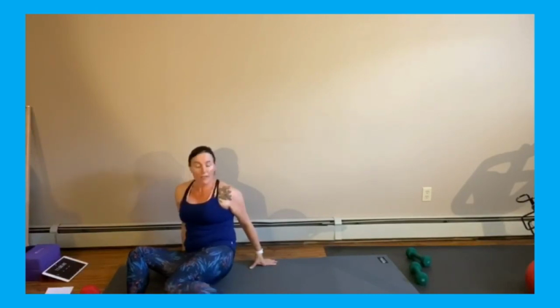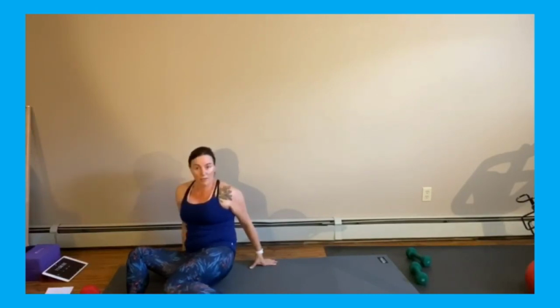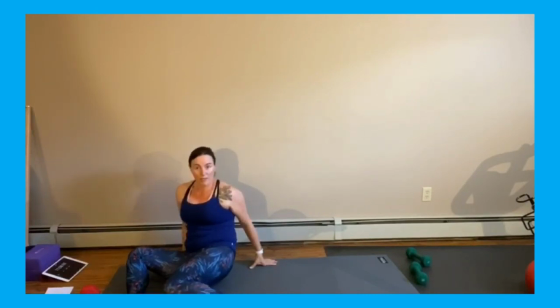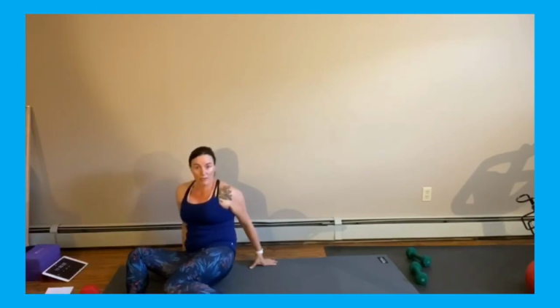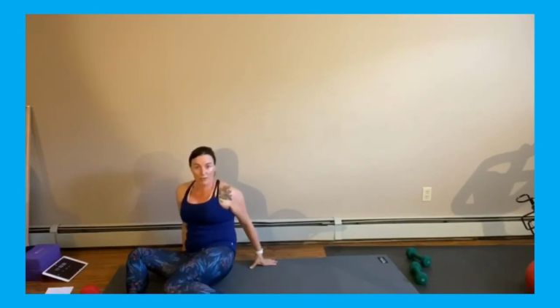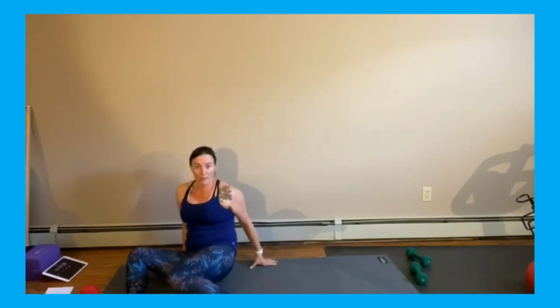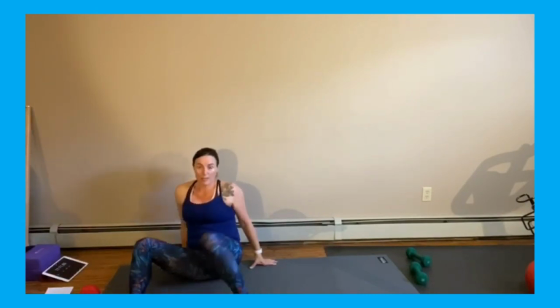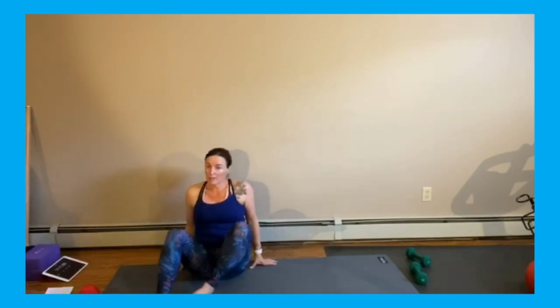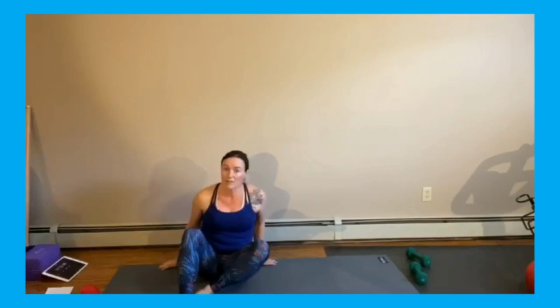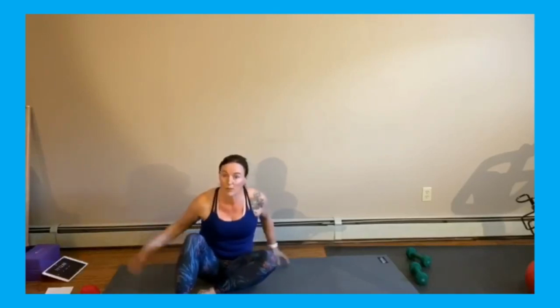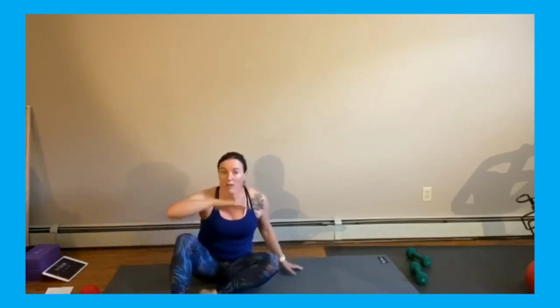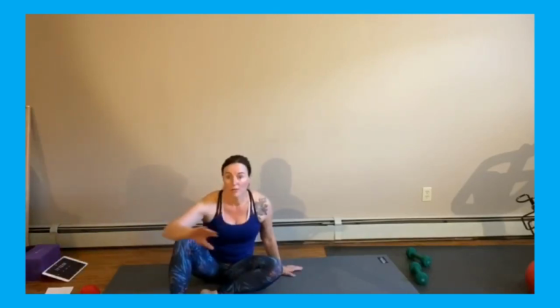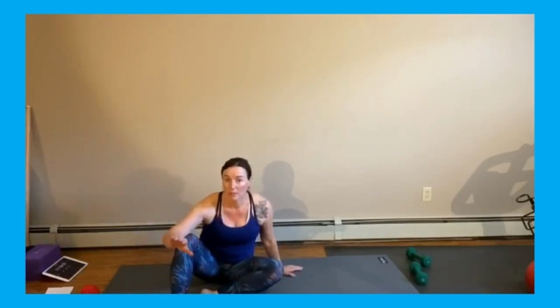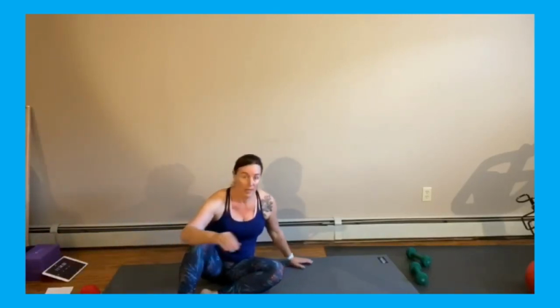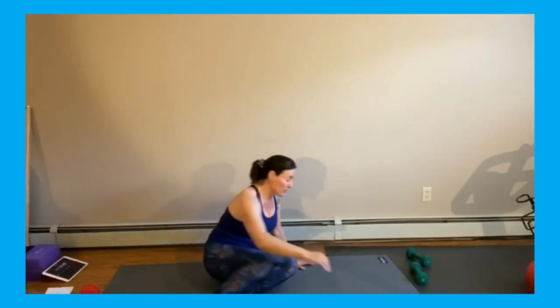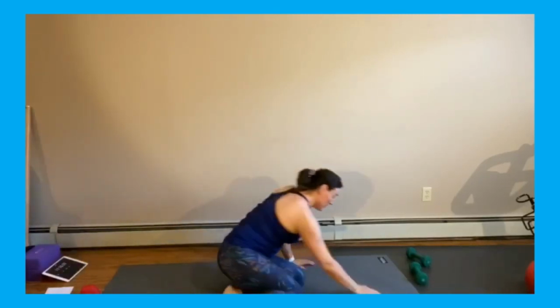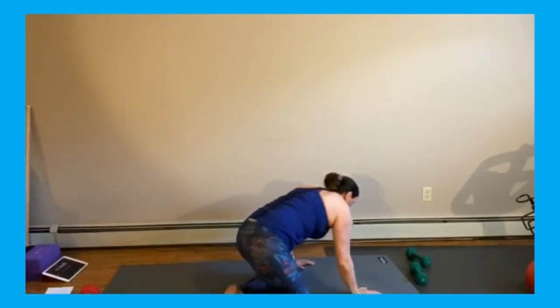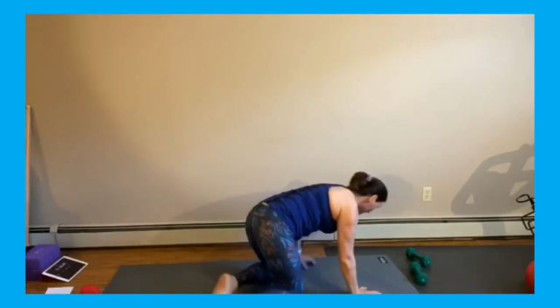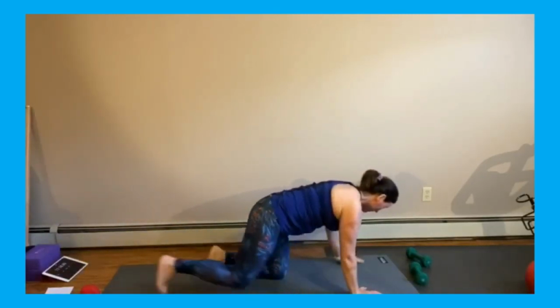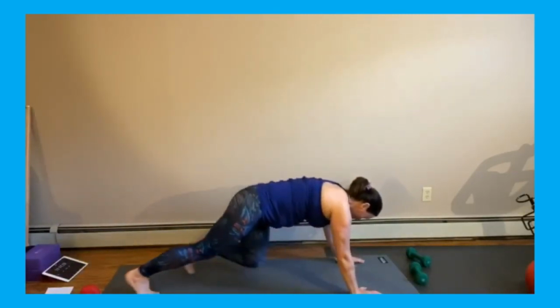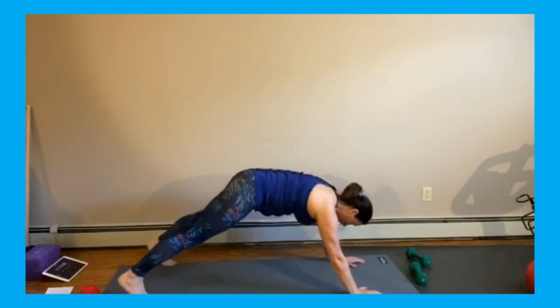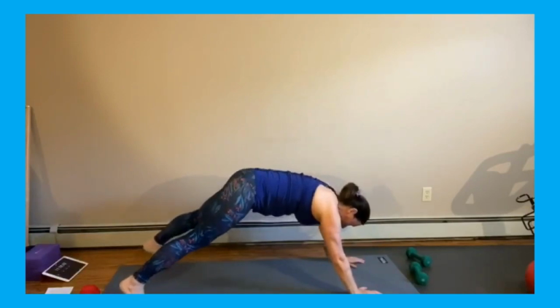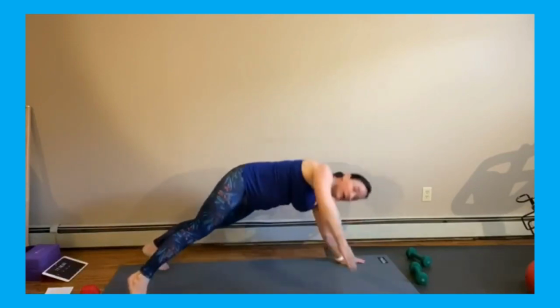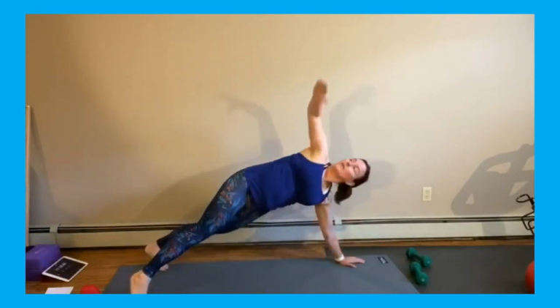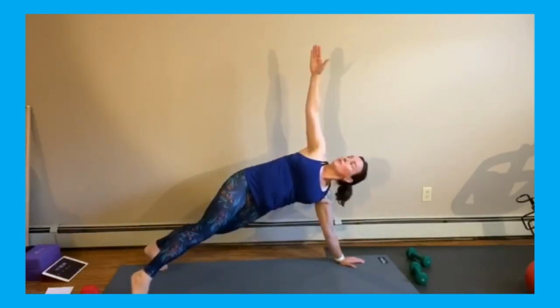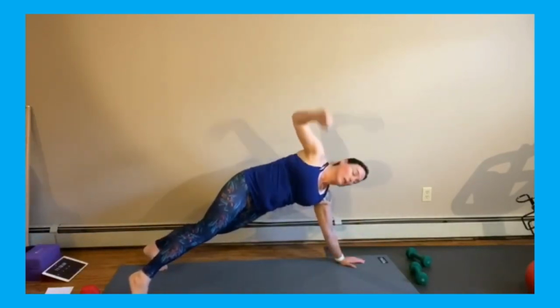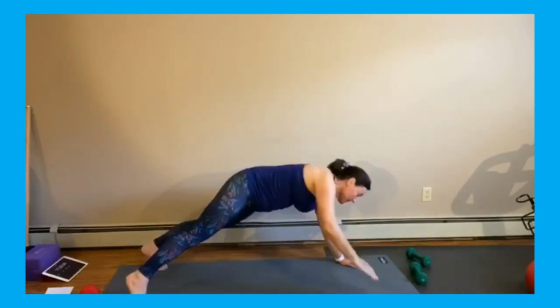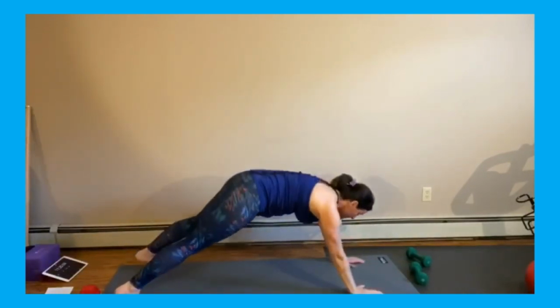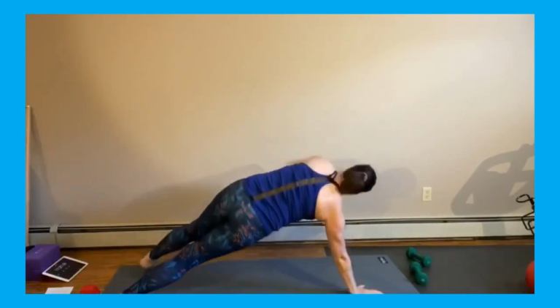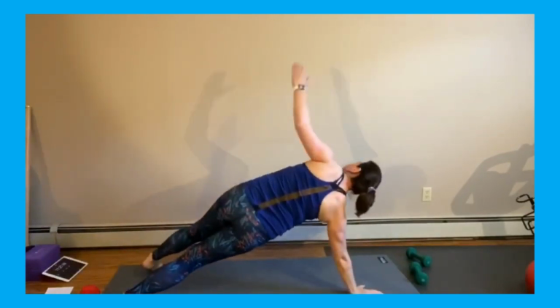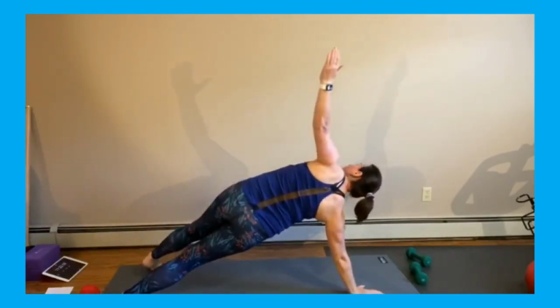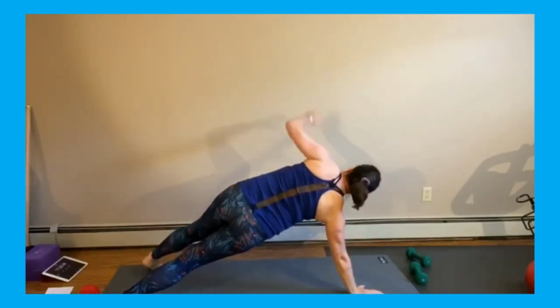It's okay if your knees don't go down as far as mine. Those are the two moves — we're just going to keep going back and forth between them. Plank, reach it up, reach it up.